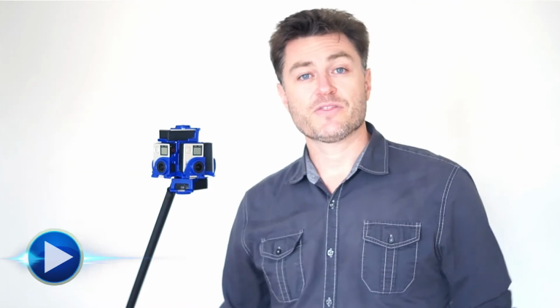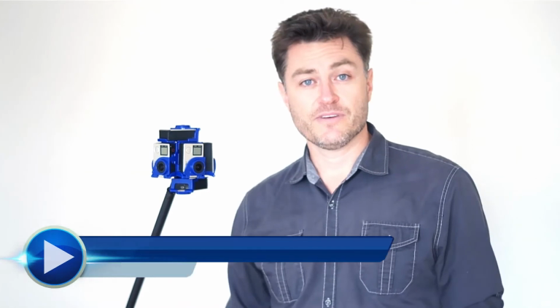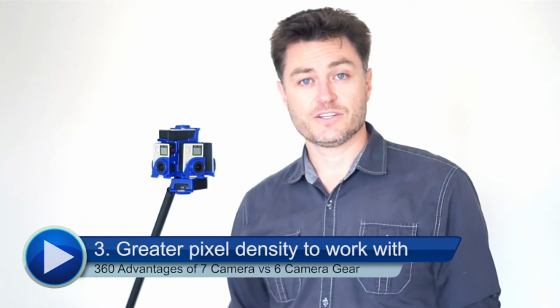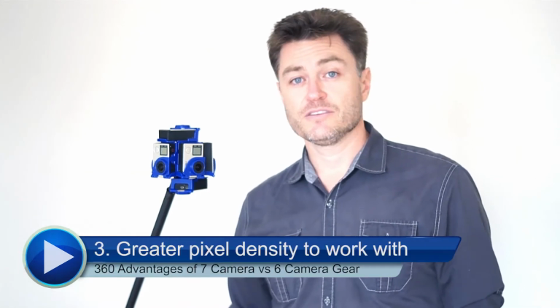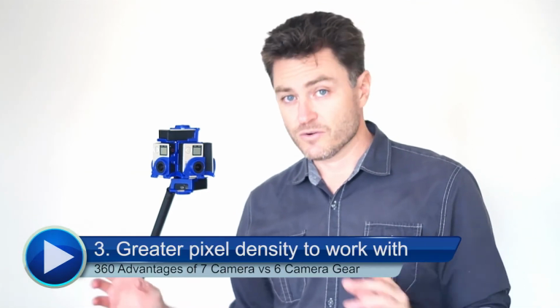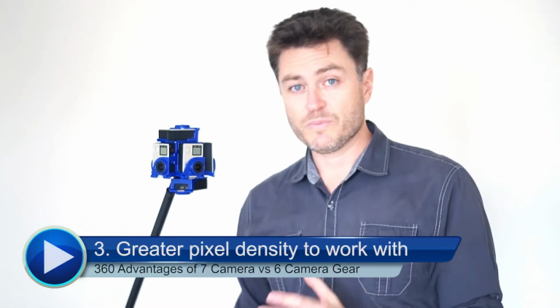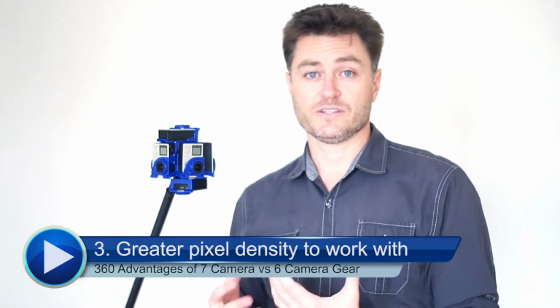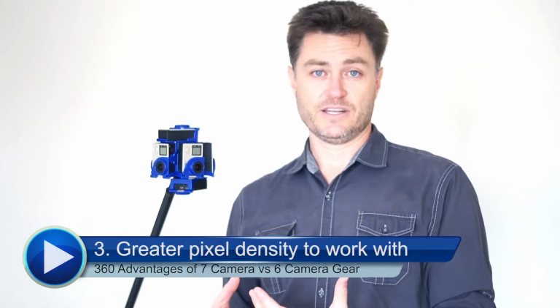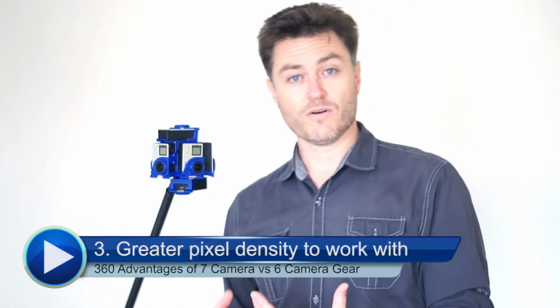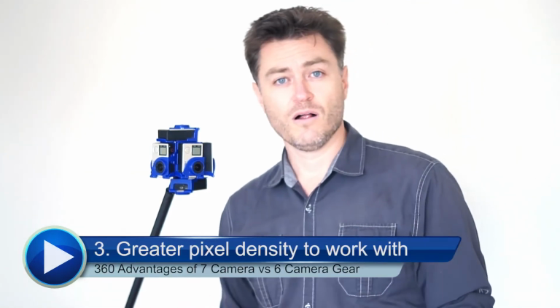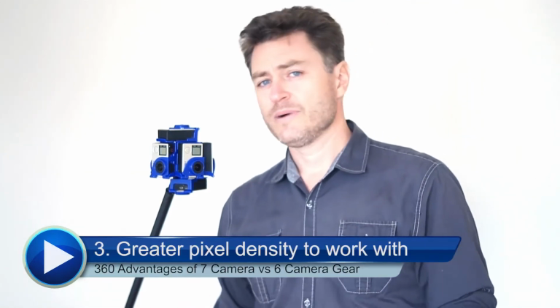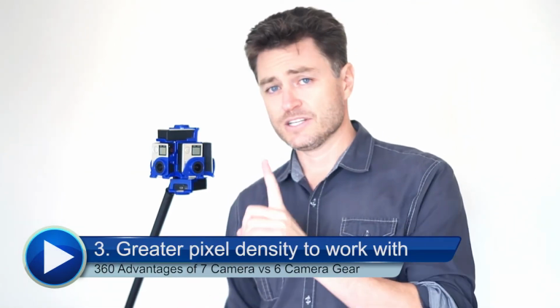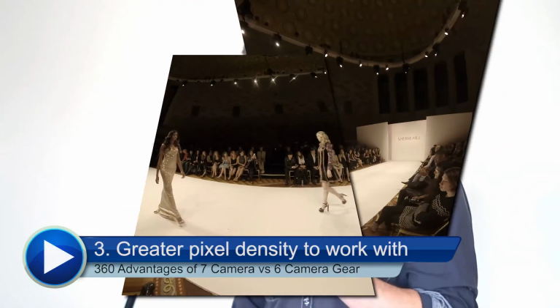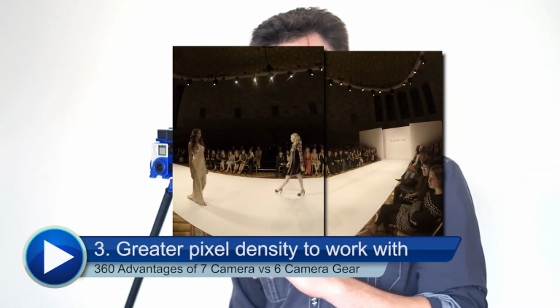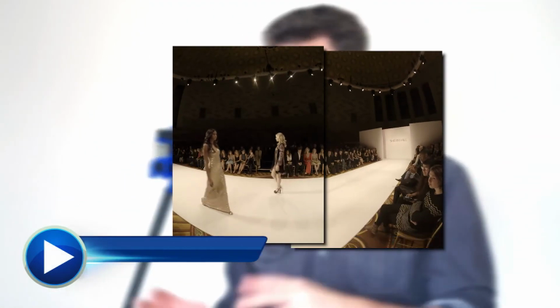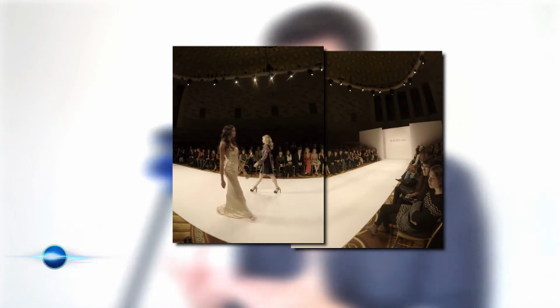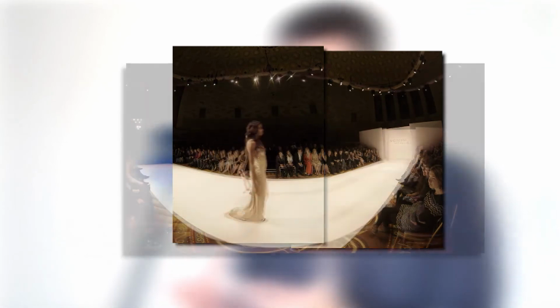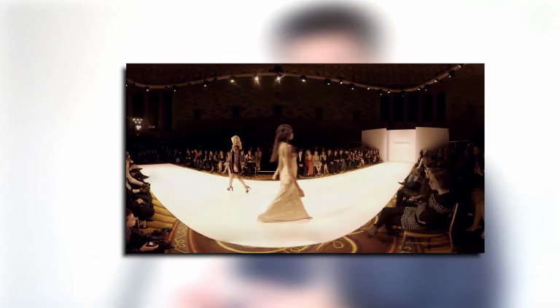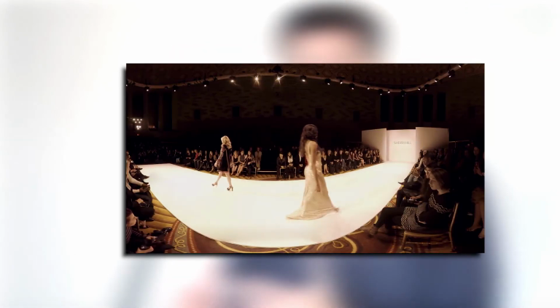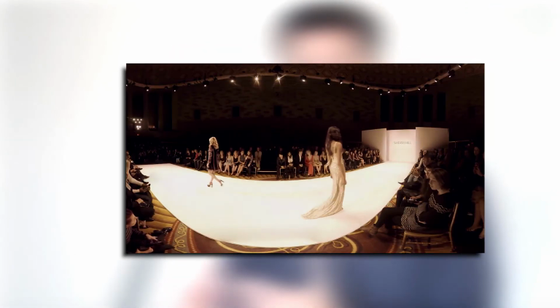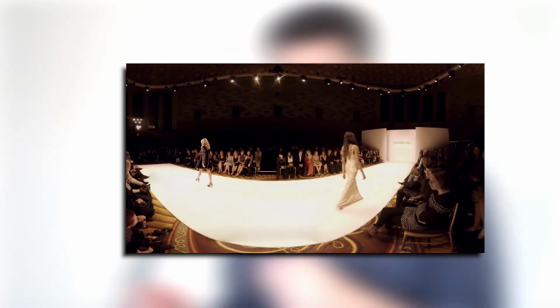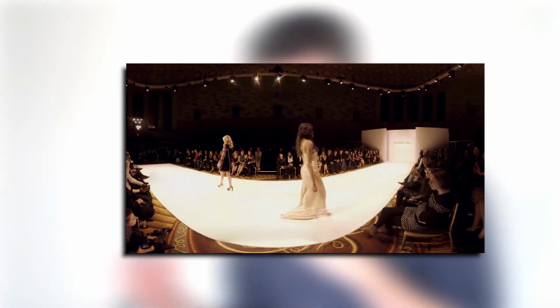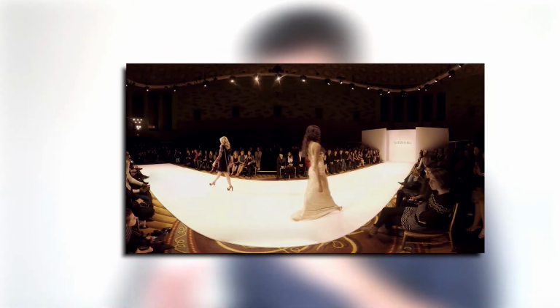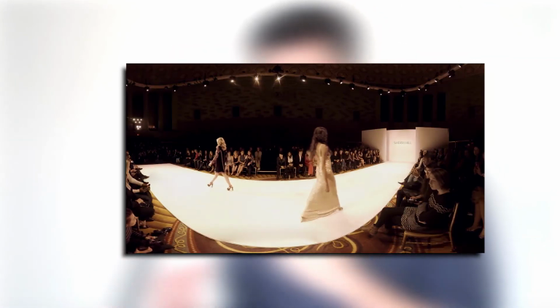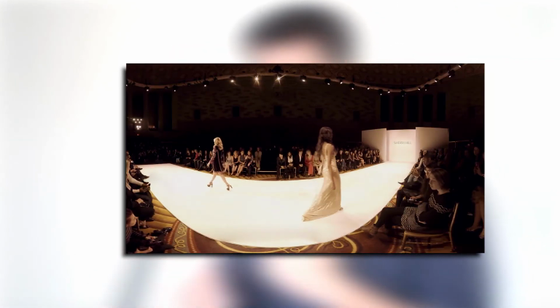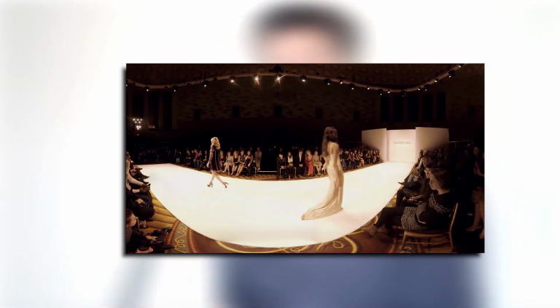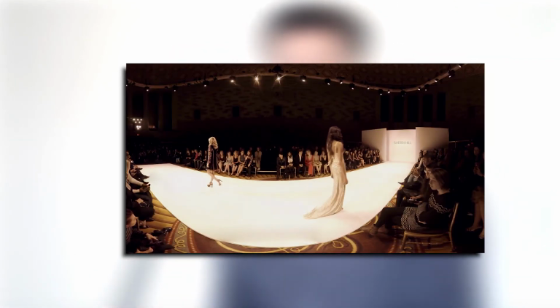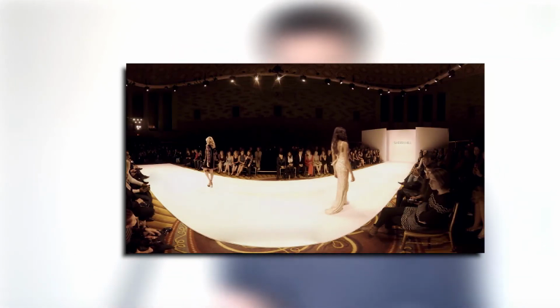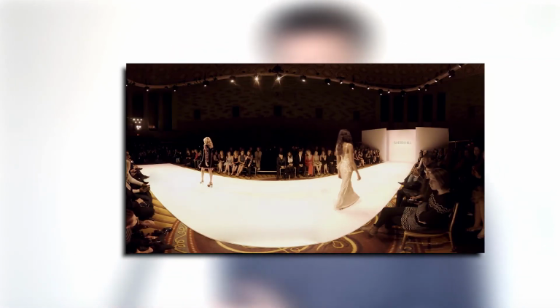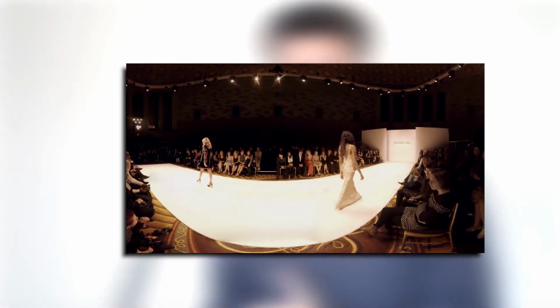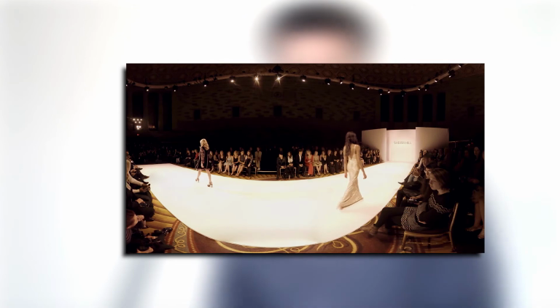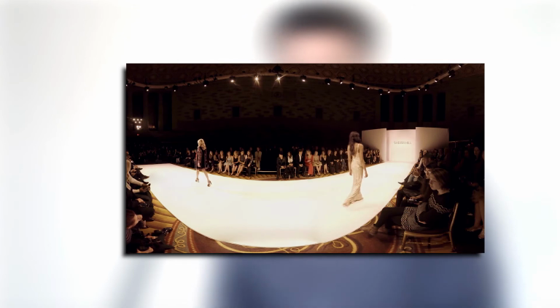That third advantage is greater pixel density overall. By adding just one more camera, you have more pixels to work with, and that's going to be conducive to a much cleaner stitch in post-production workflow.